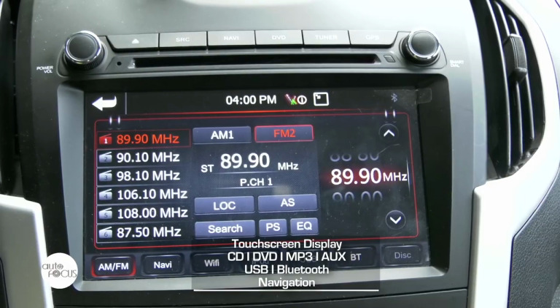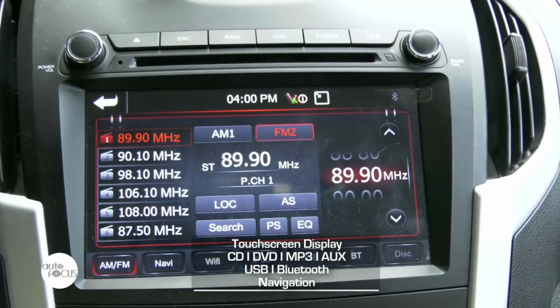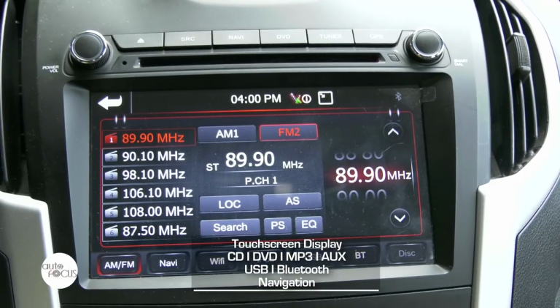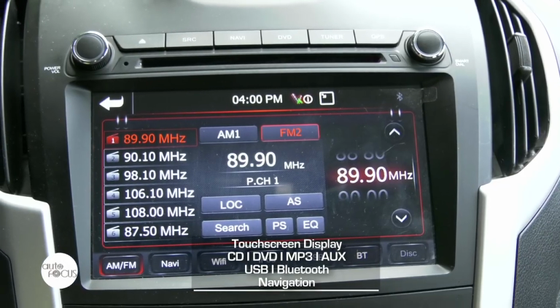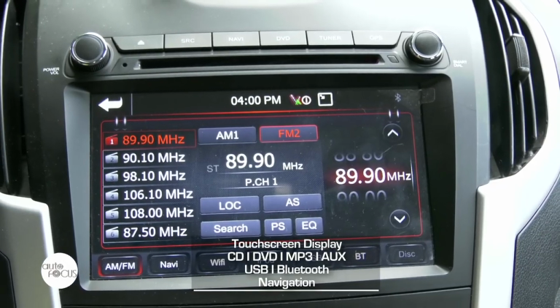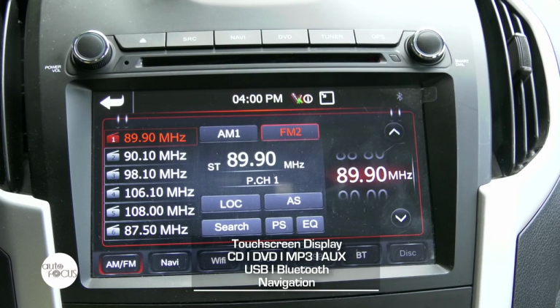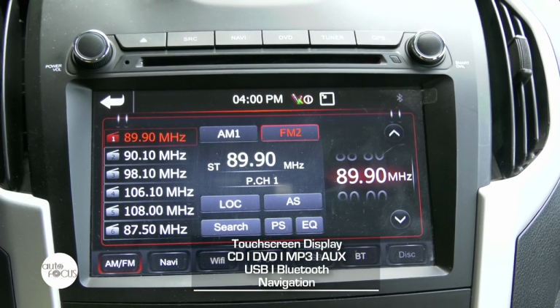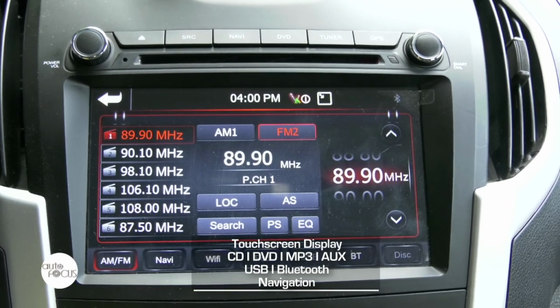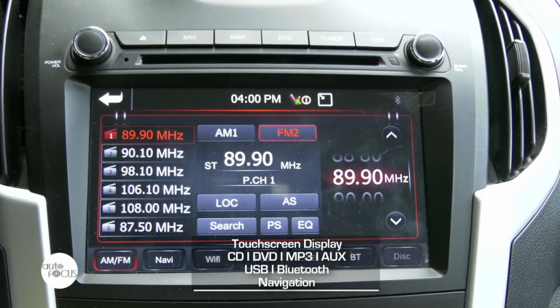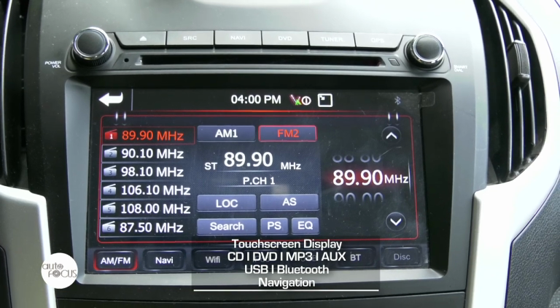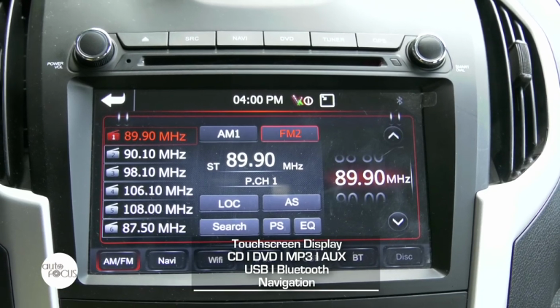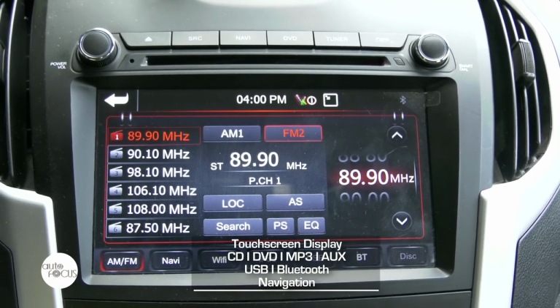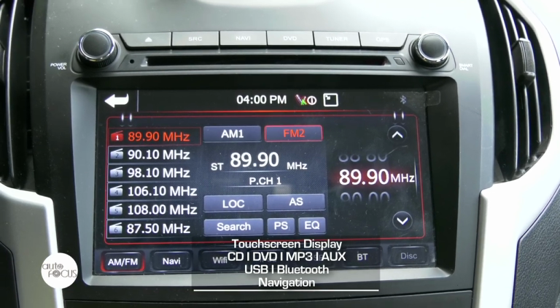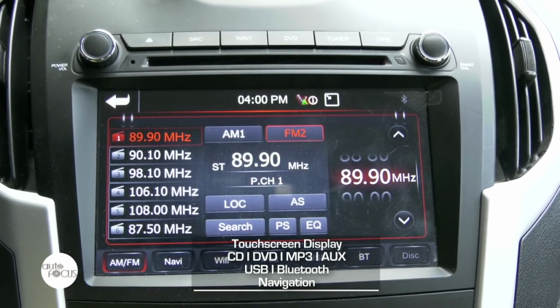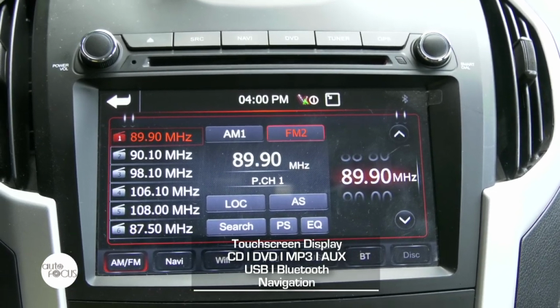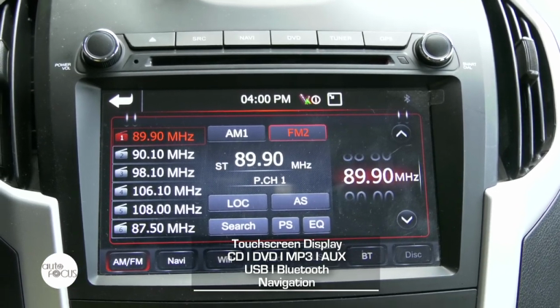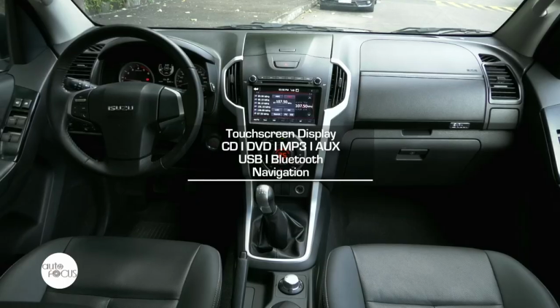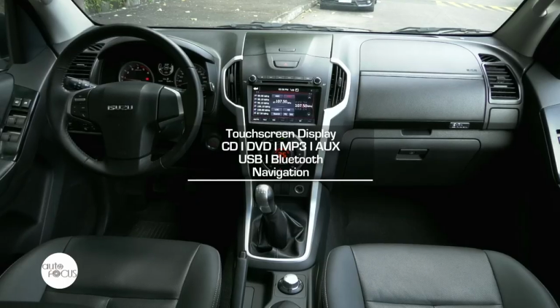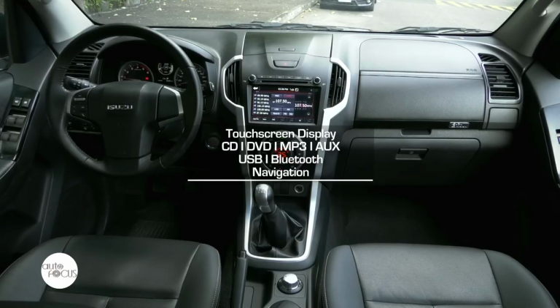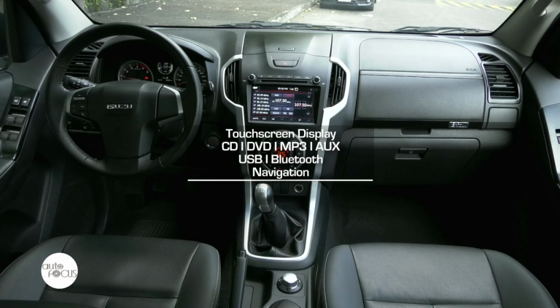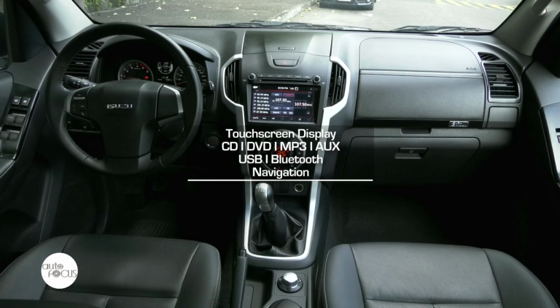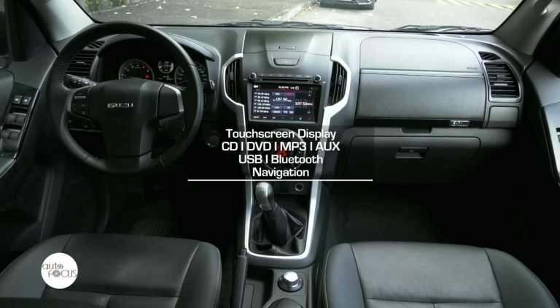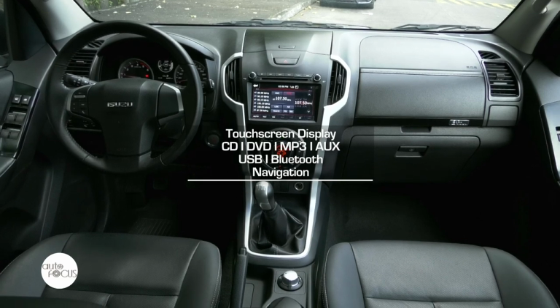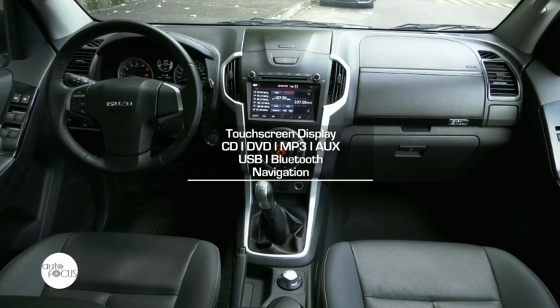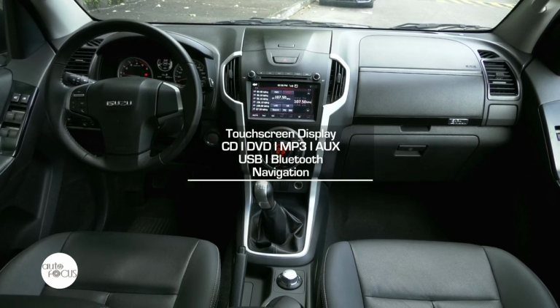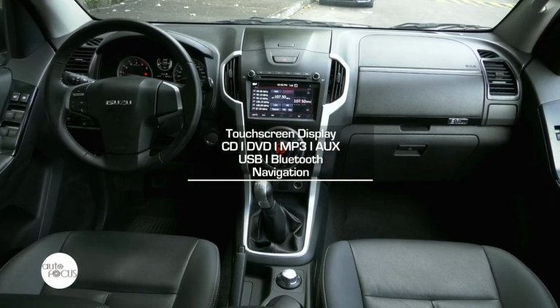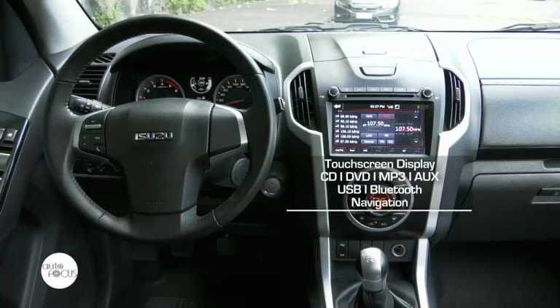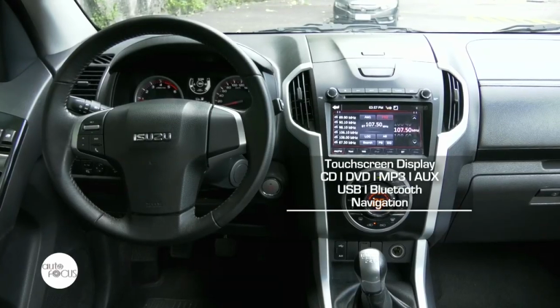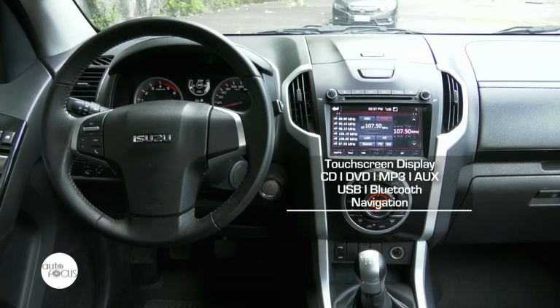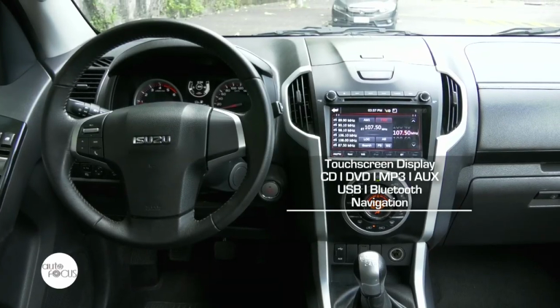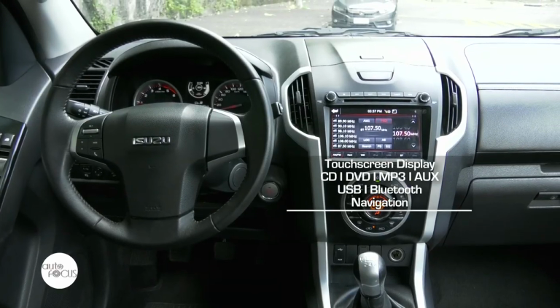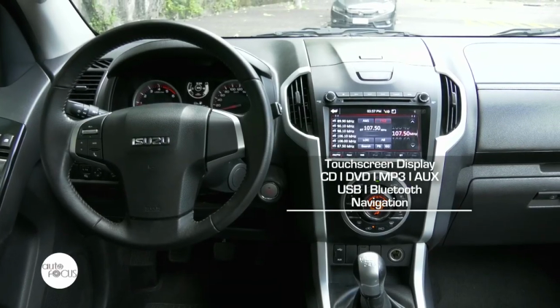For the infotainment system, the LSA comes with an 8-inch full-touch infotainment system available with CD, DVD, Bluetooth, USB, and iPod connectivity, among others.